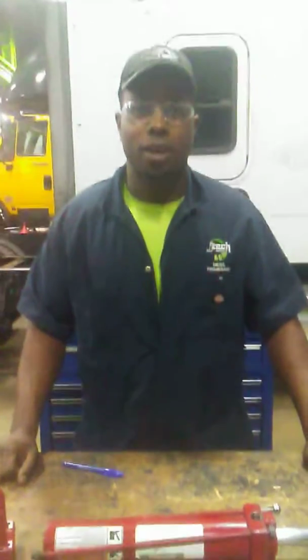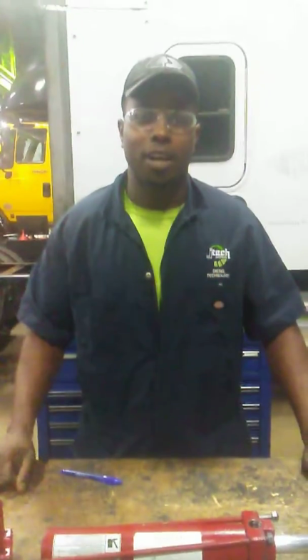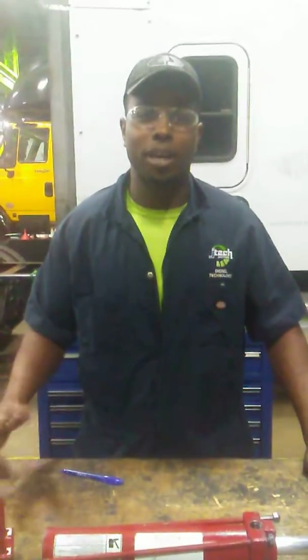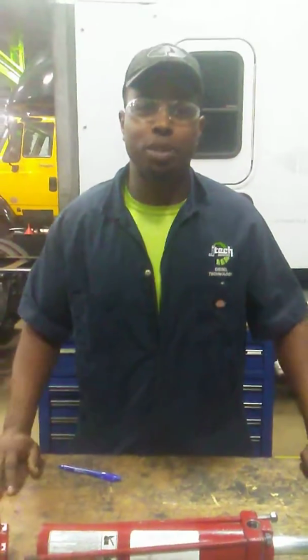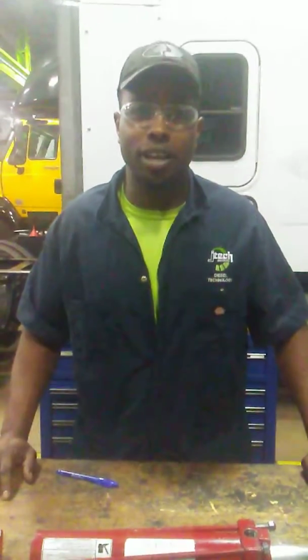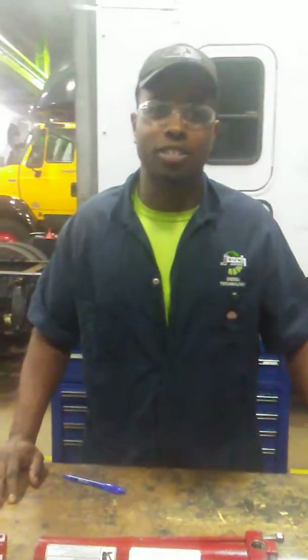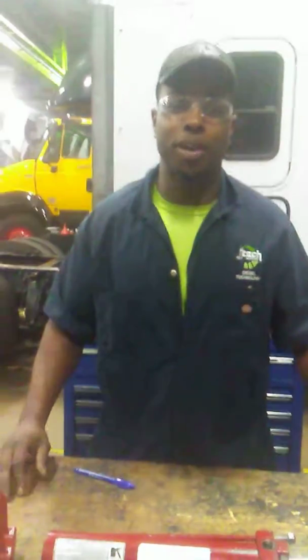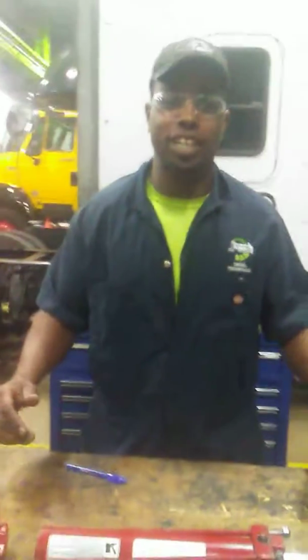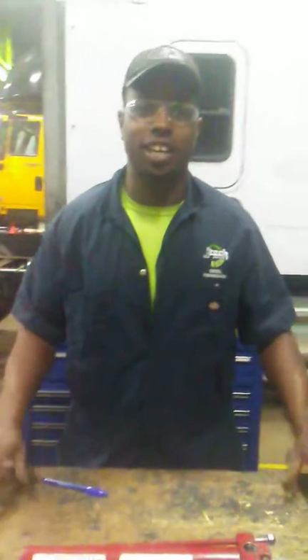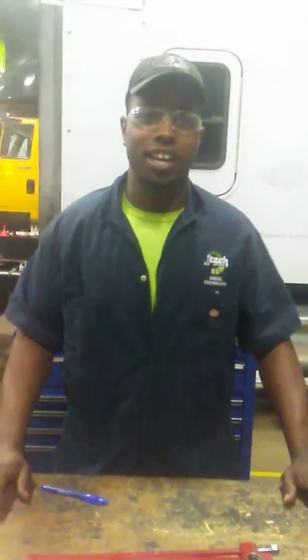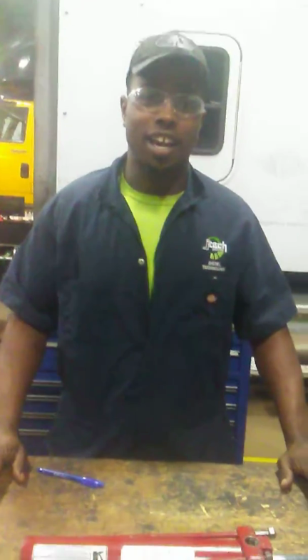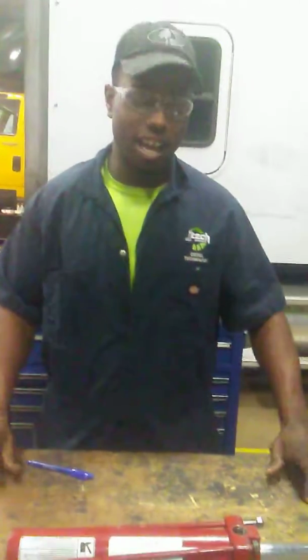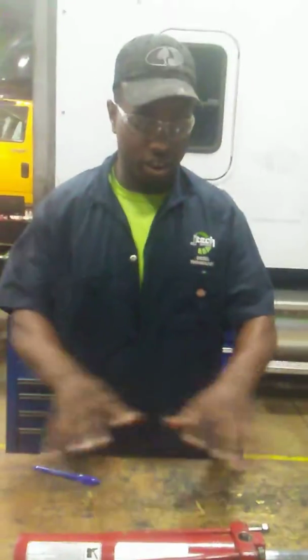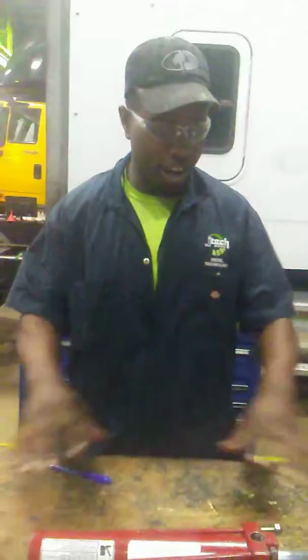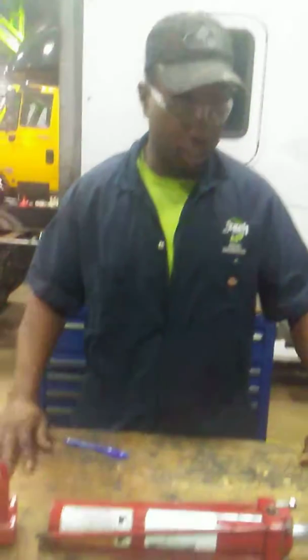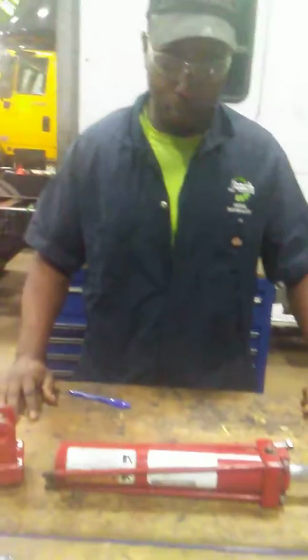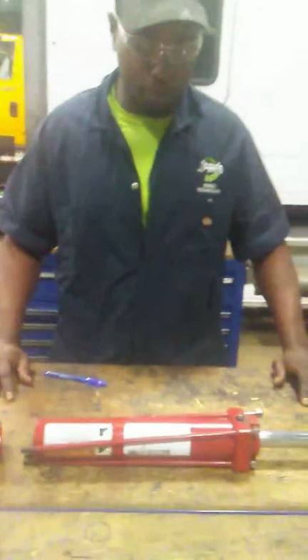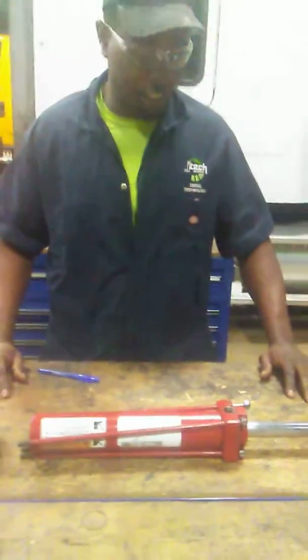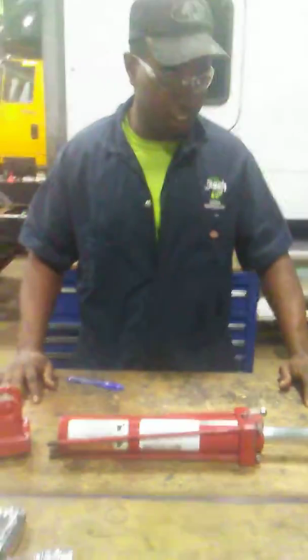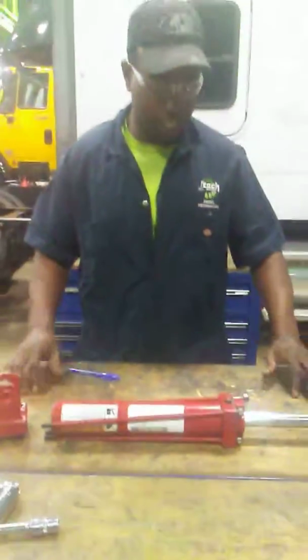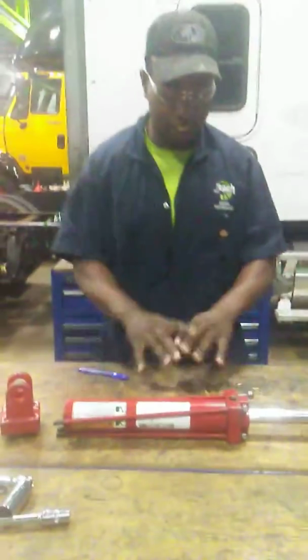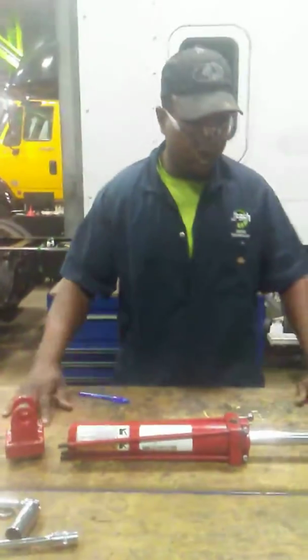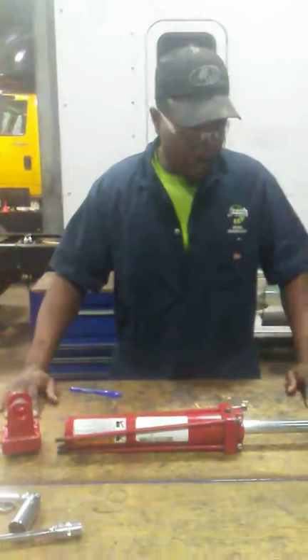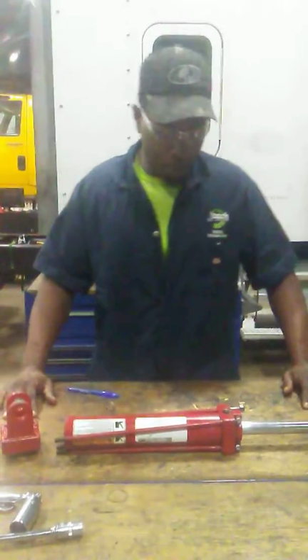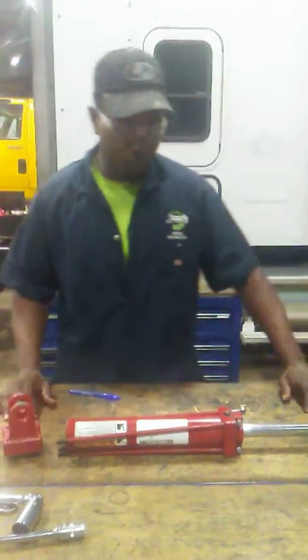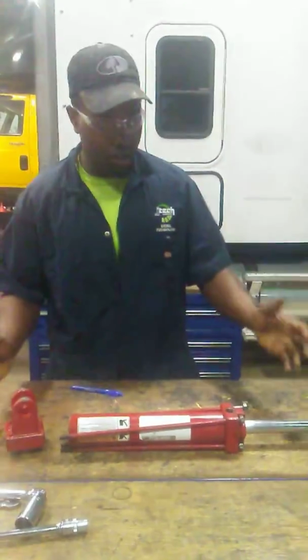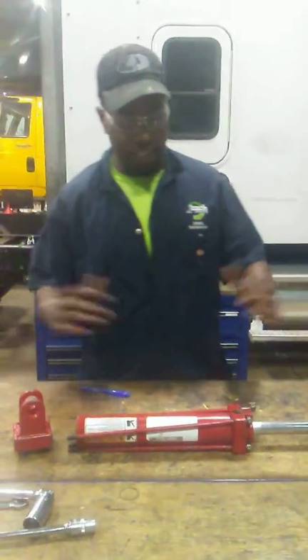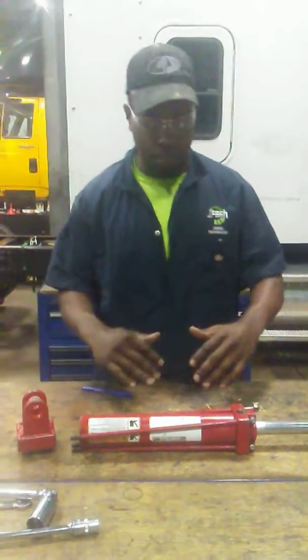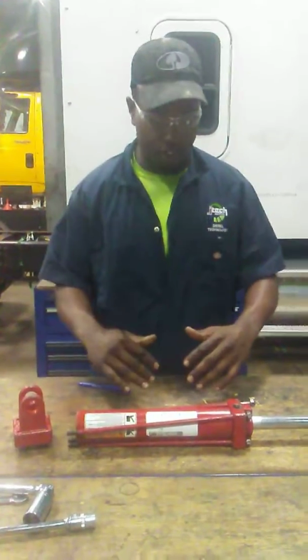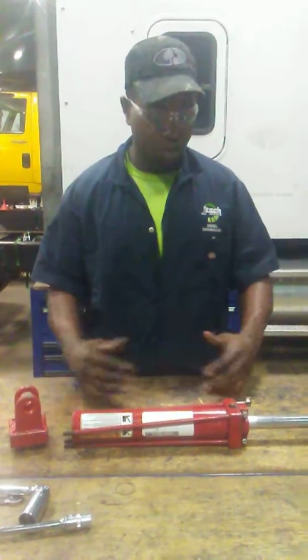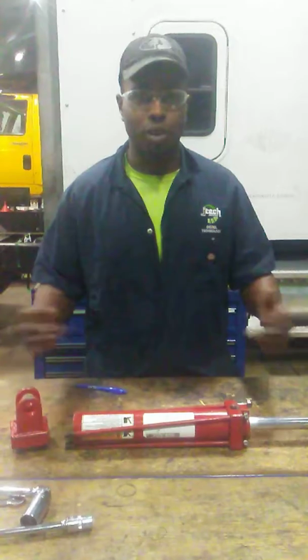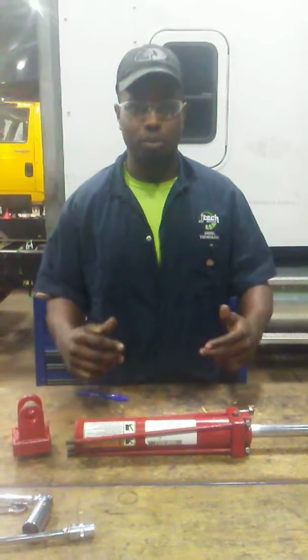Hi, my name is Demetri Becker. I'm here at JTEC and I have here a hydraulic pump that I just disassembled, and I will at the end of my video reassemble.